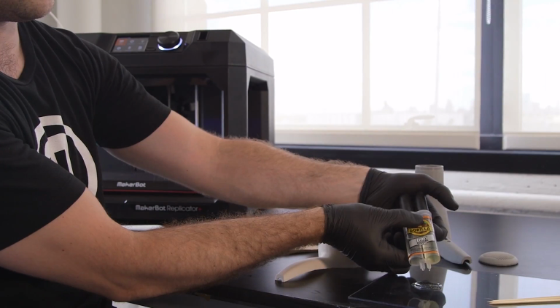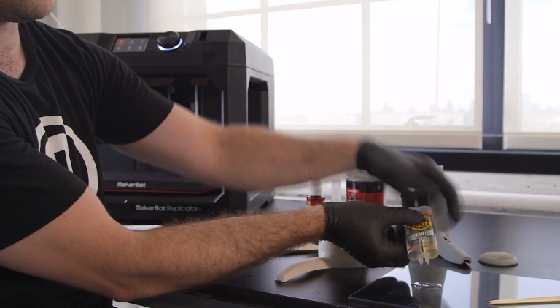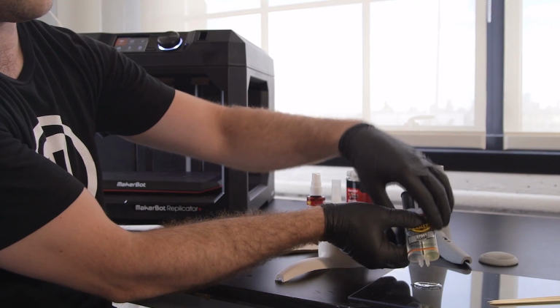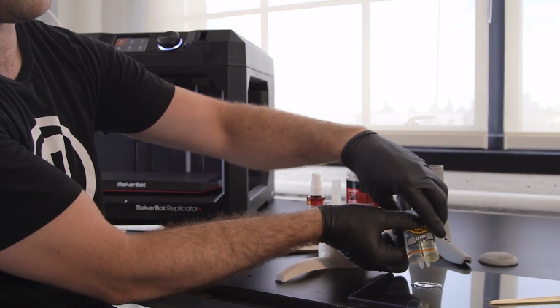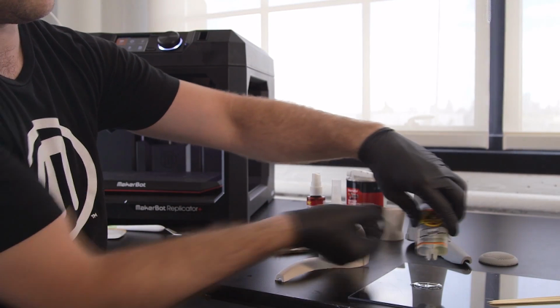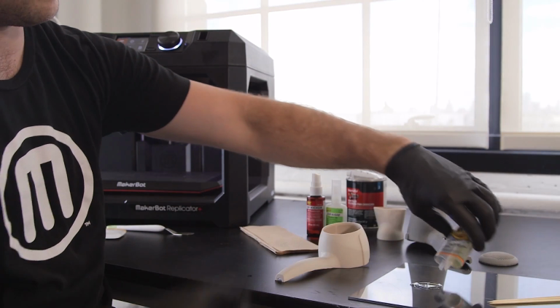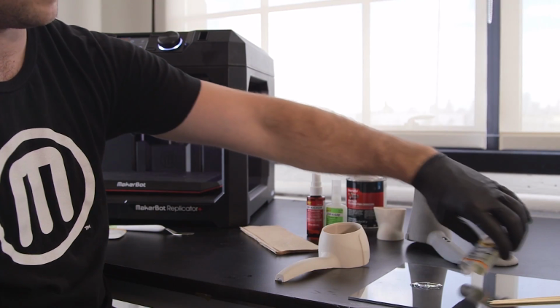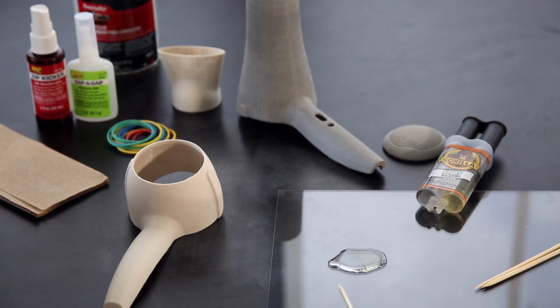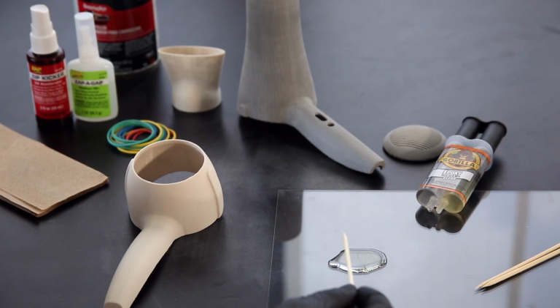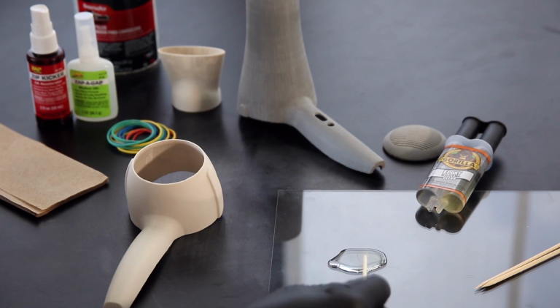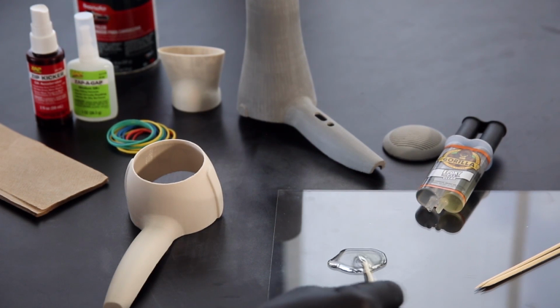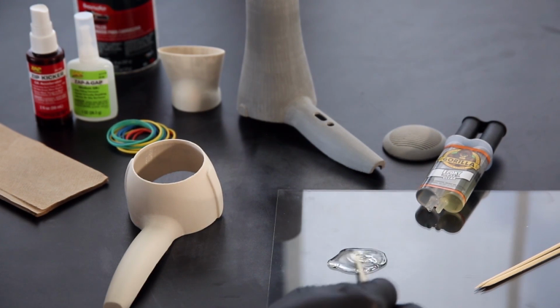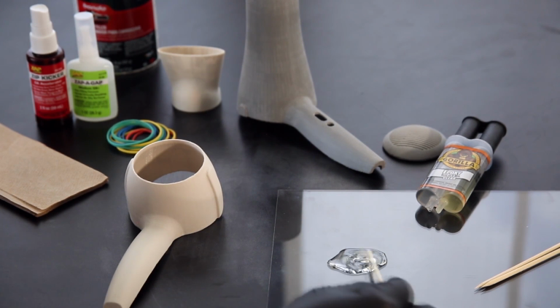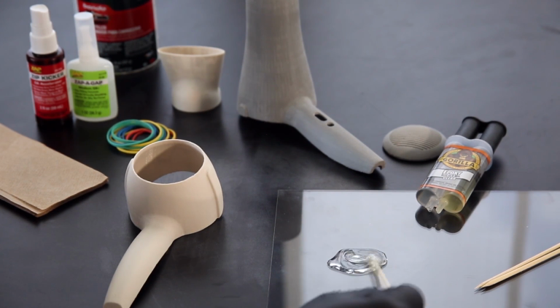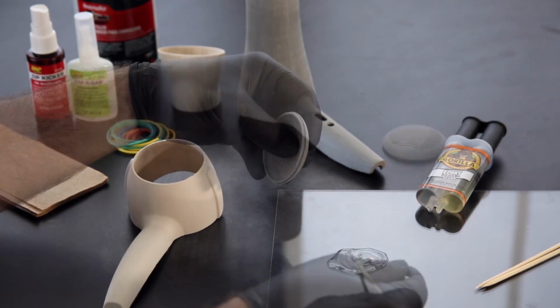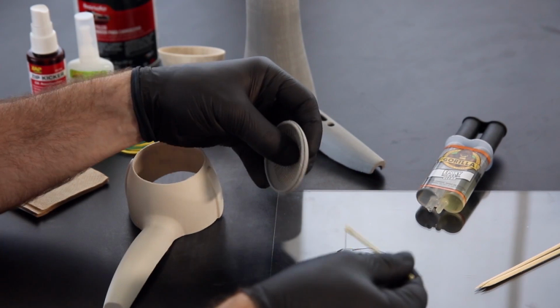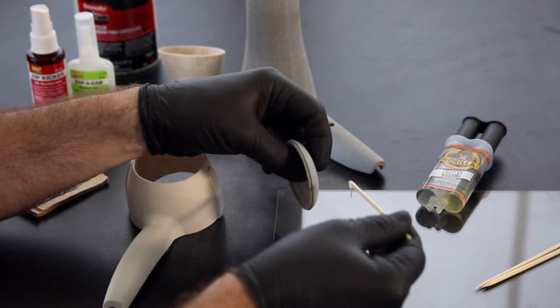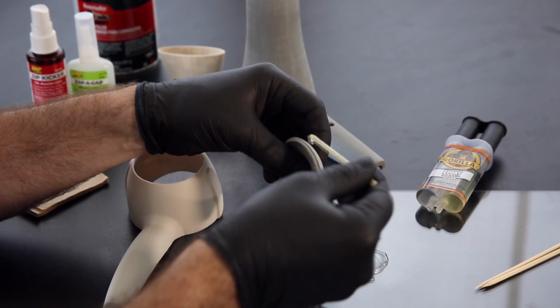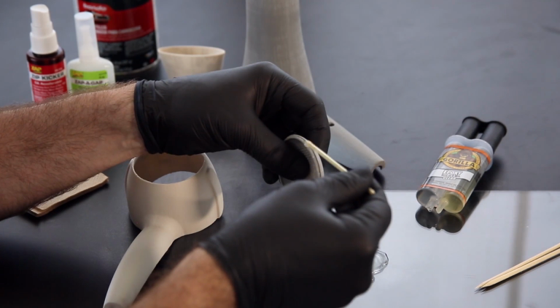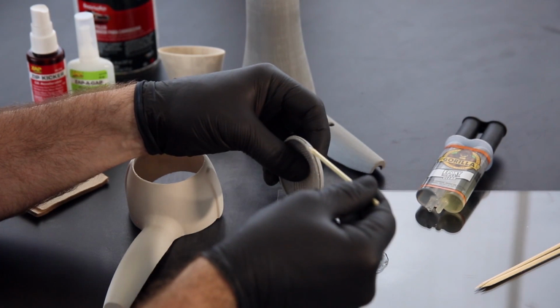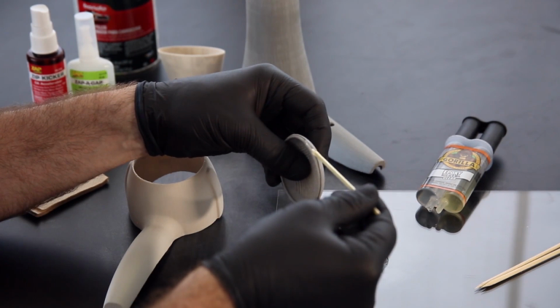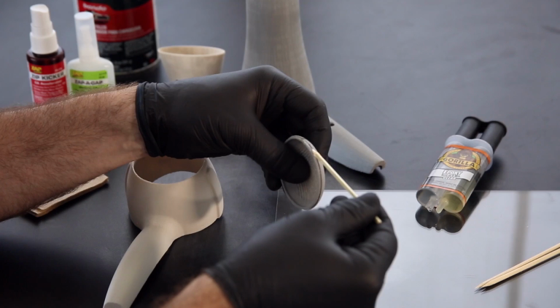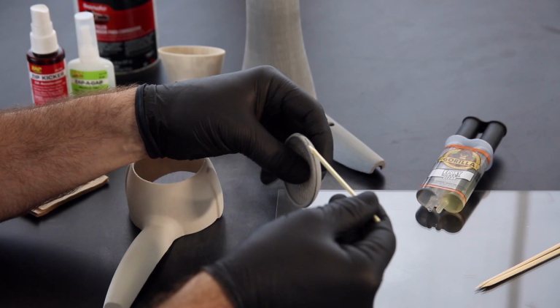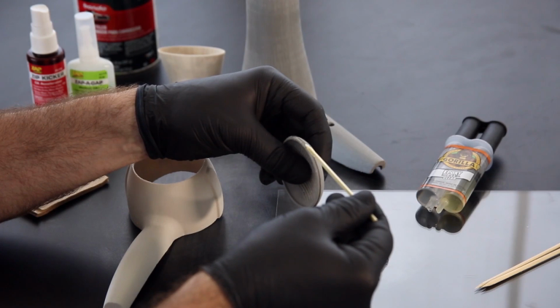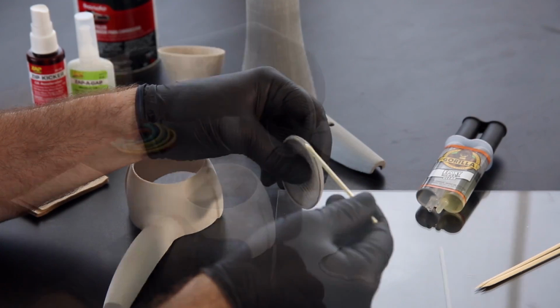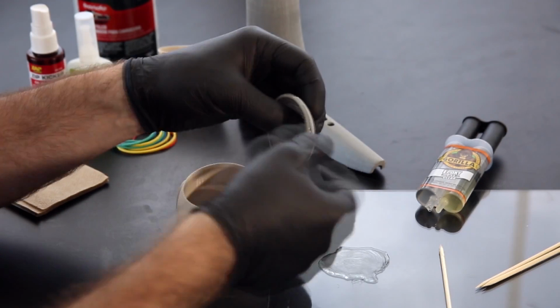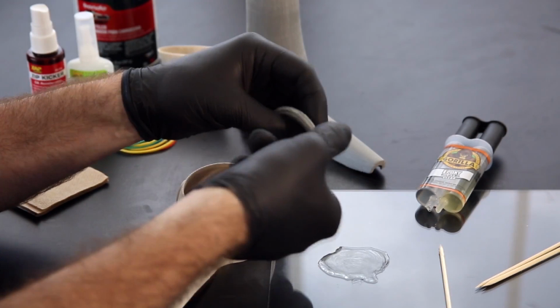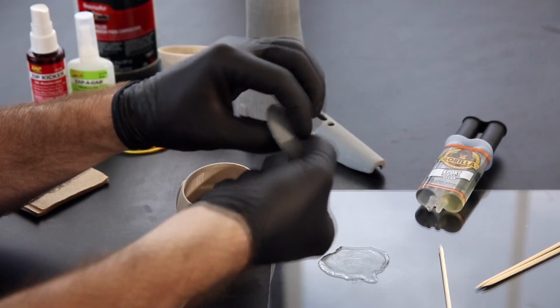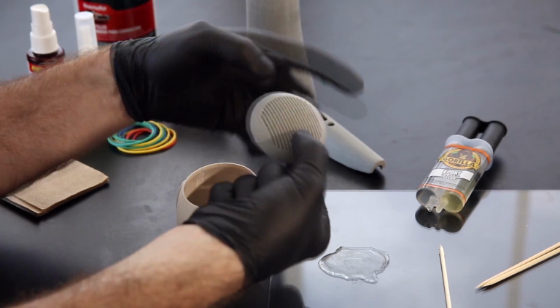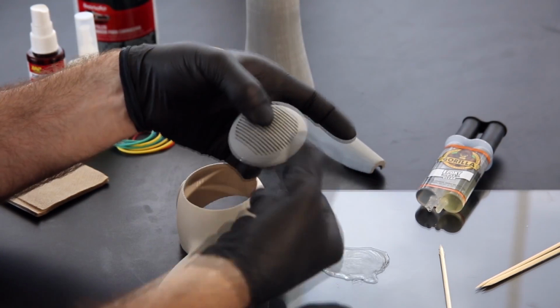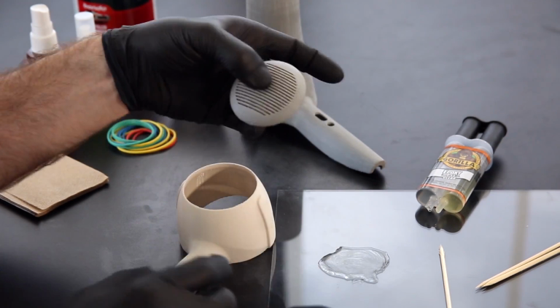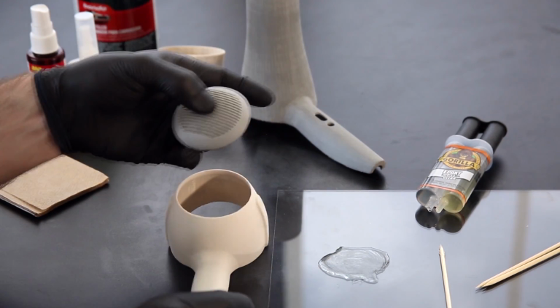Next, glue your model's sub-assemblies. Using 2-part epoxy here will allow you to reposition or realign pieces while the glue is still curing, as epoxy cures slower.